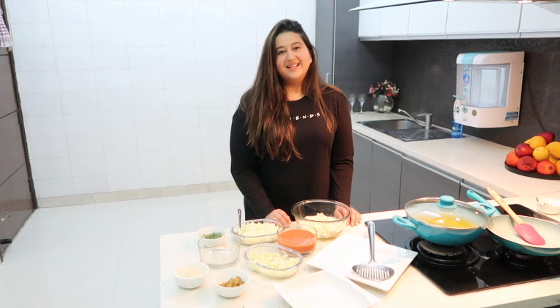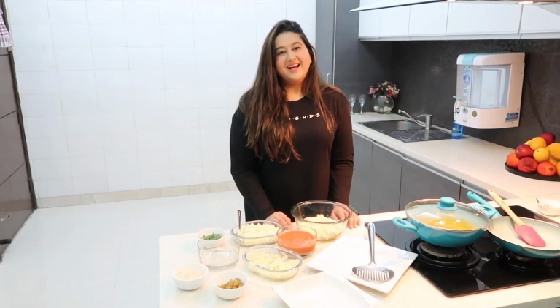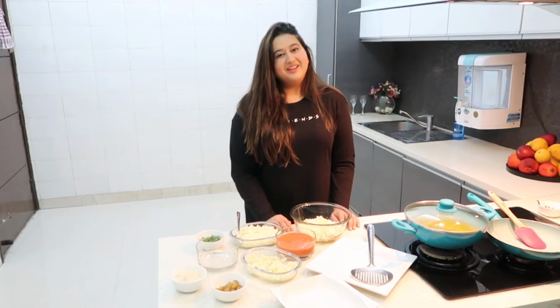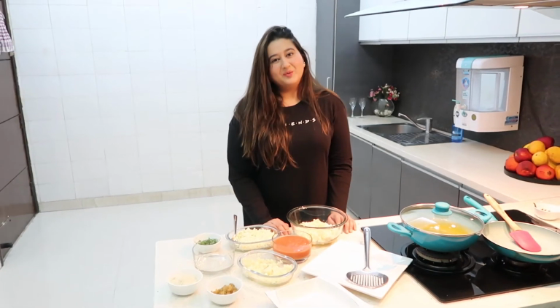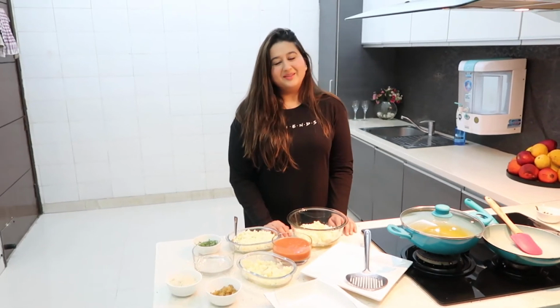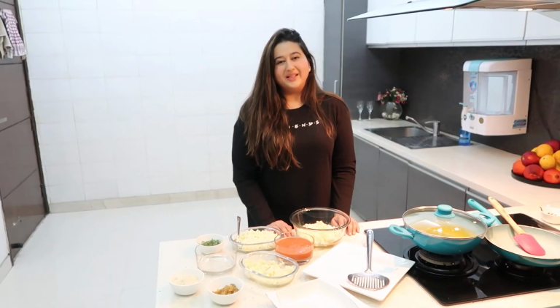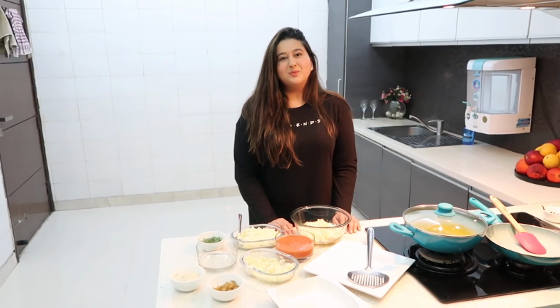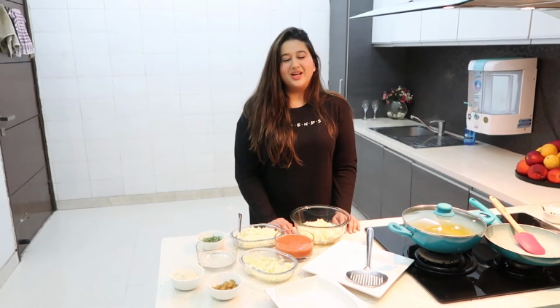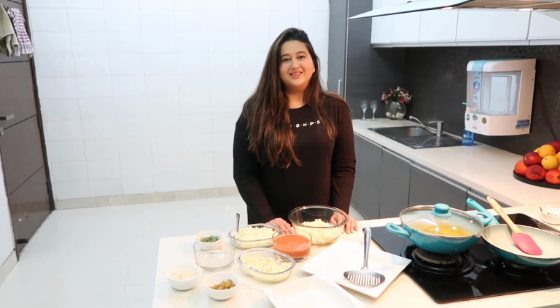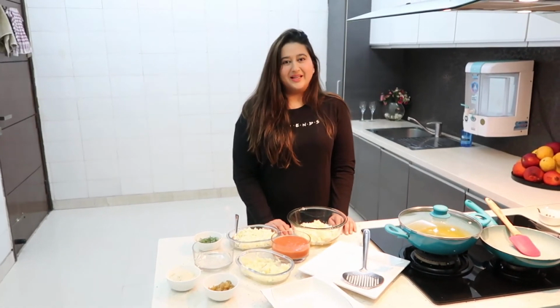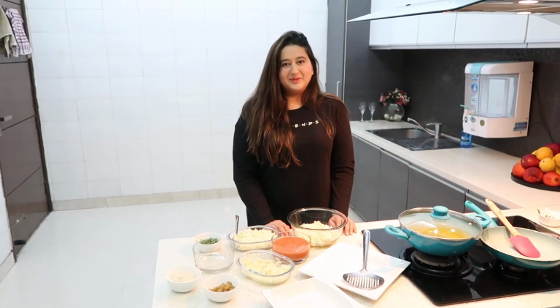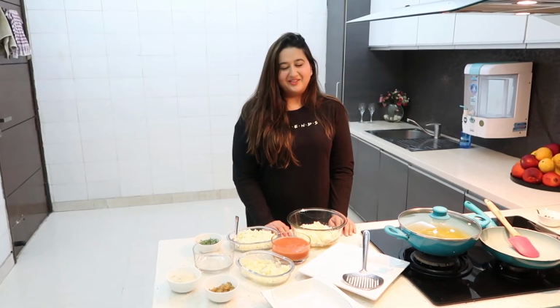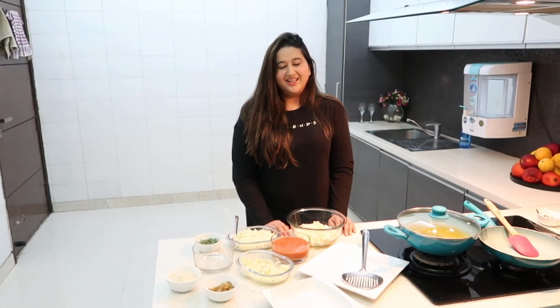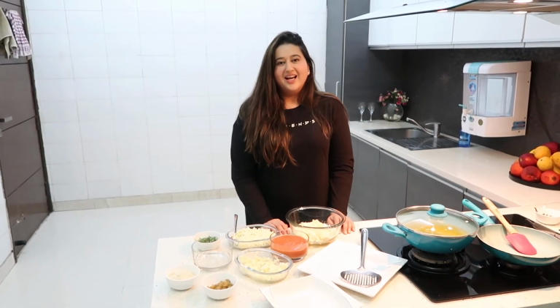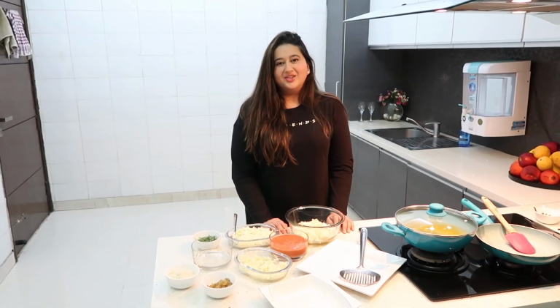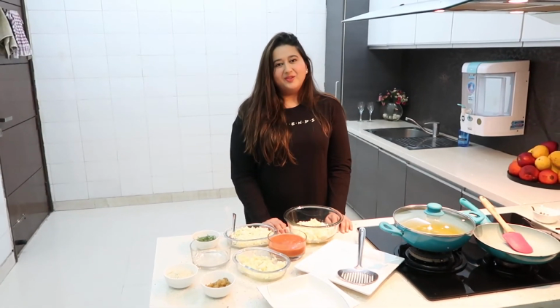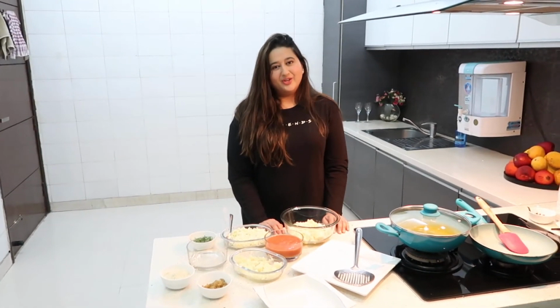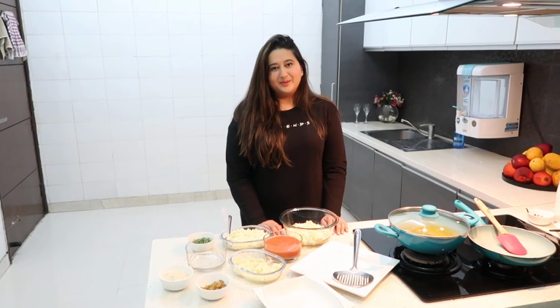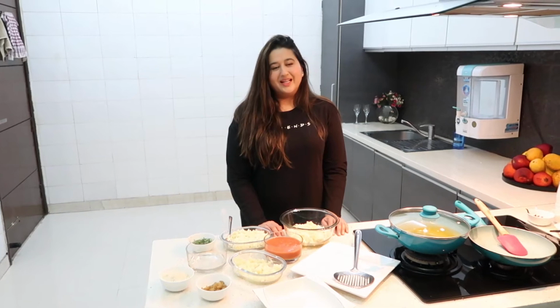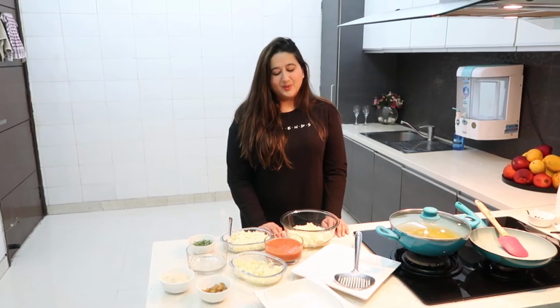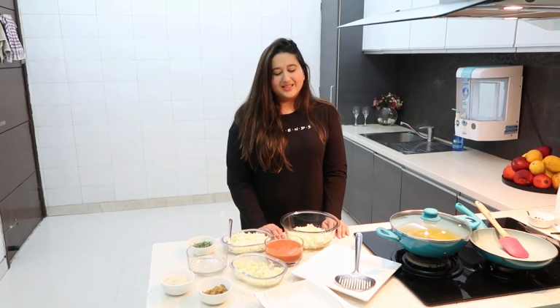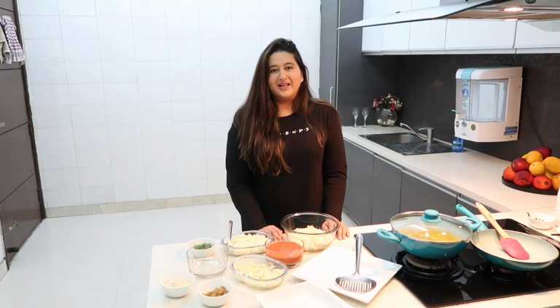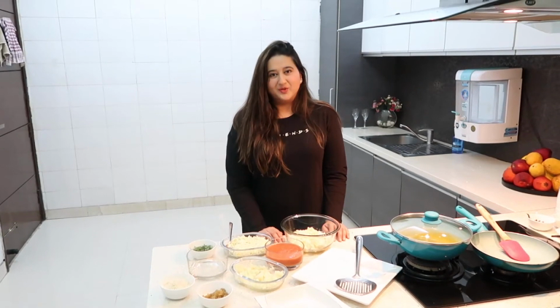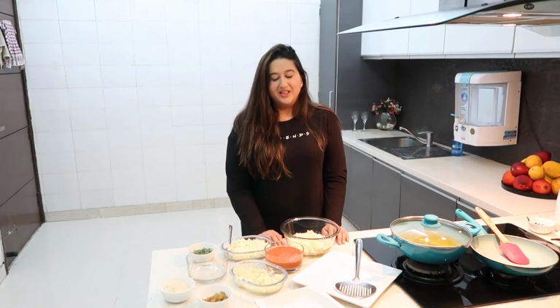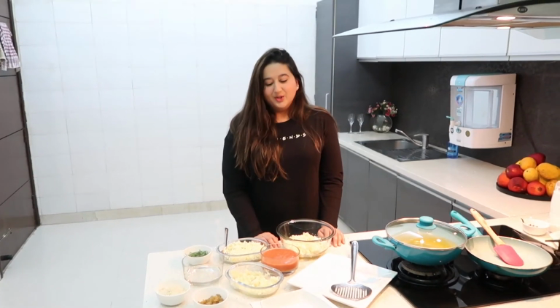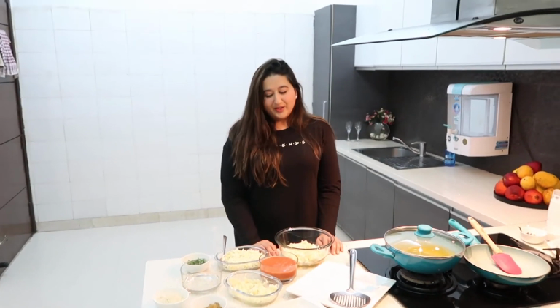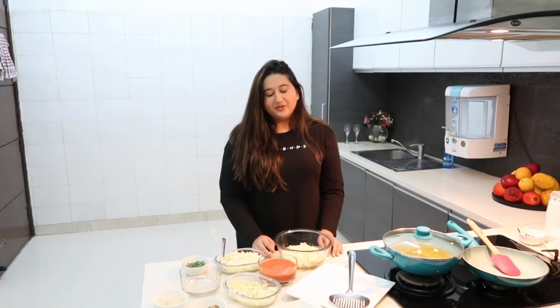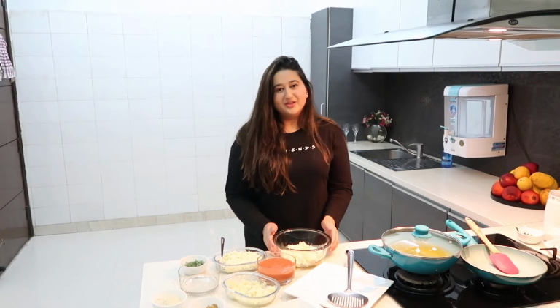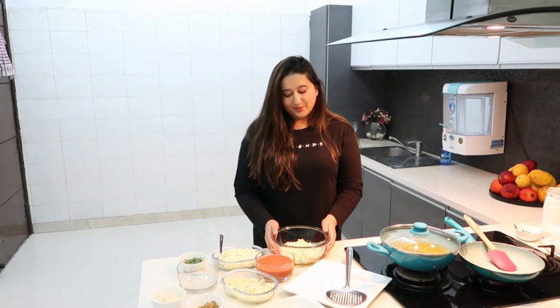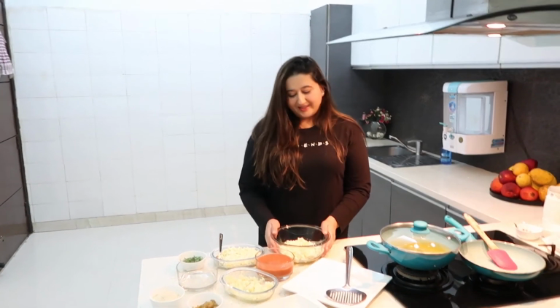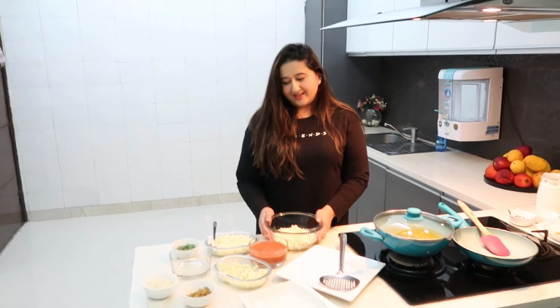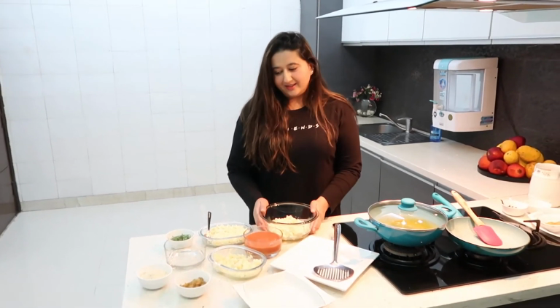Hi everyone, welcome to my channel. My name is Devina and today I have got a recipe that is known as Malai Kofta. So without further ado, let's get started.